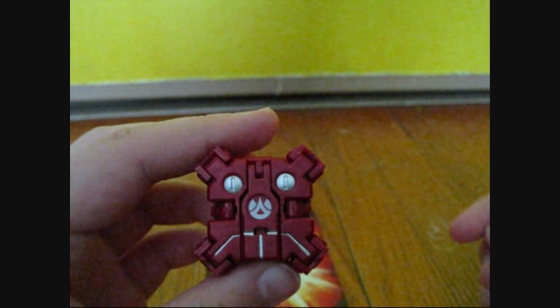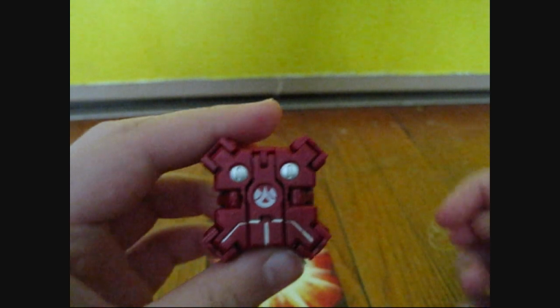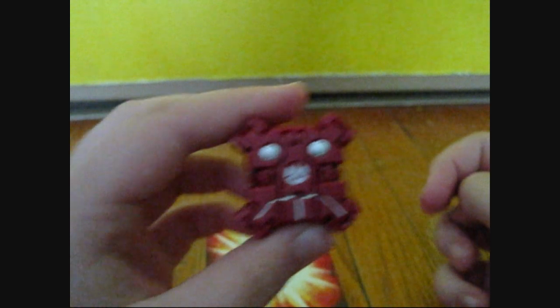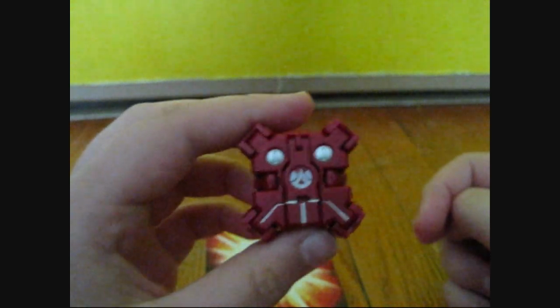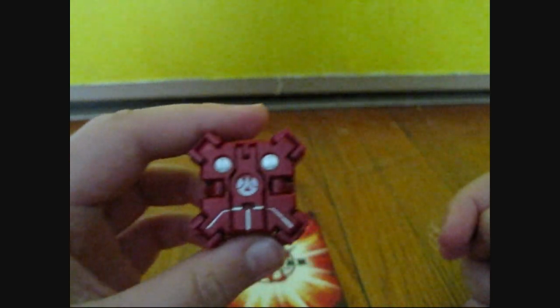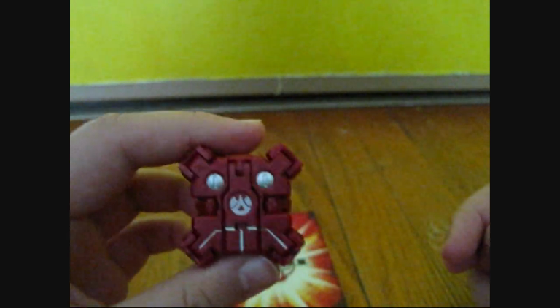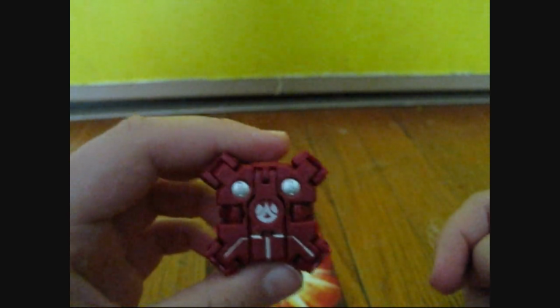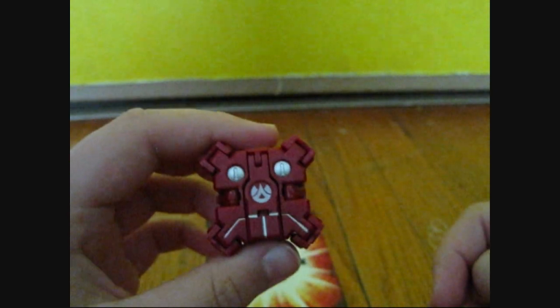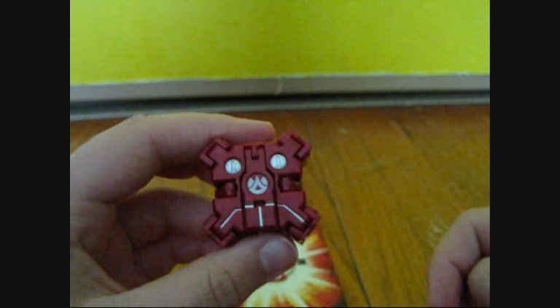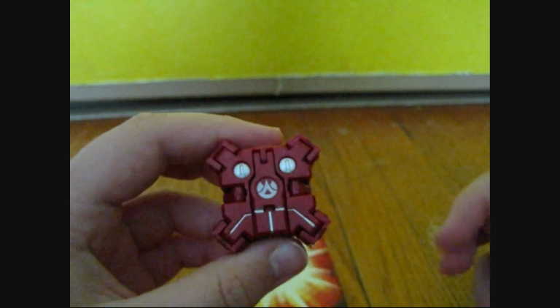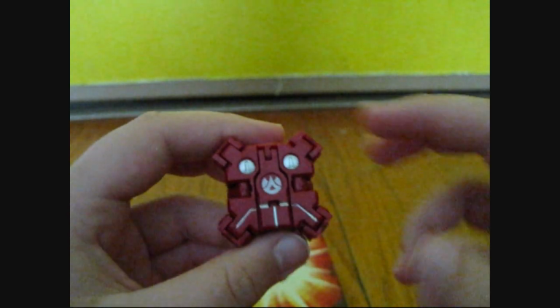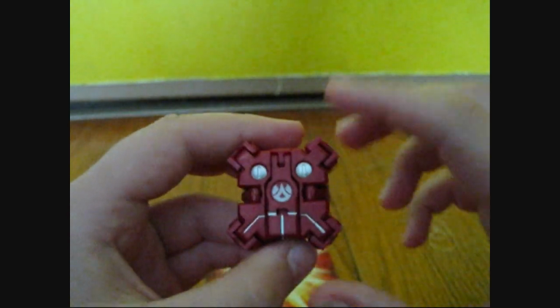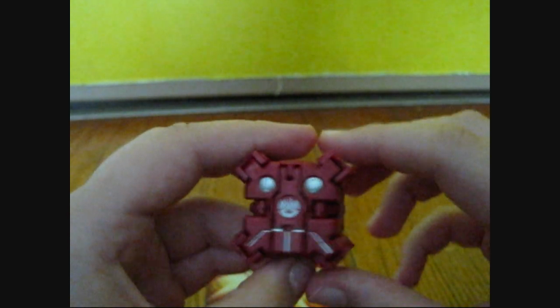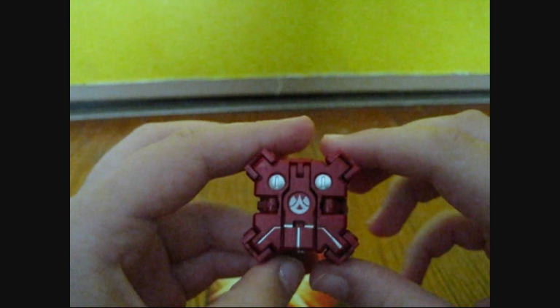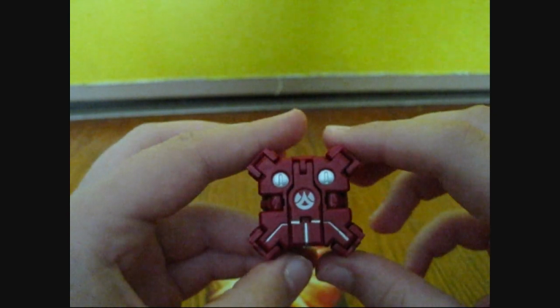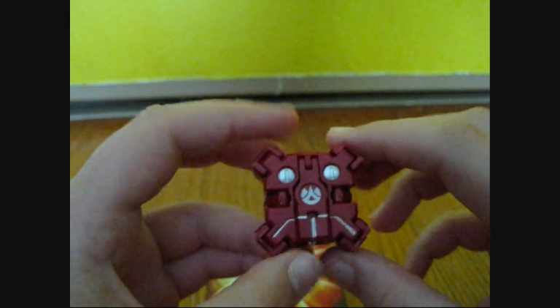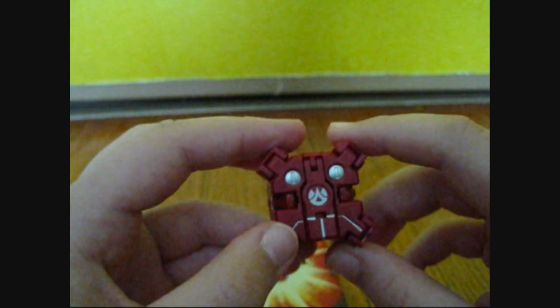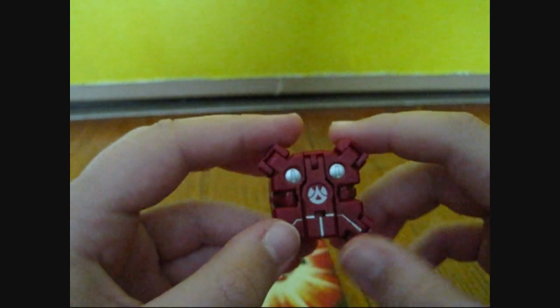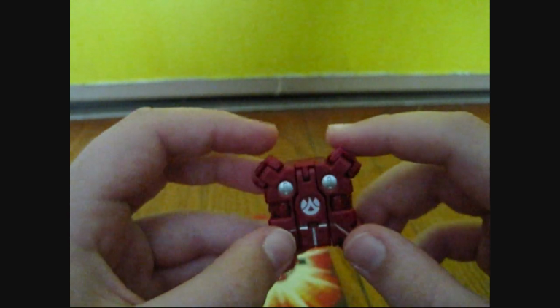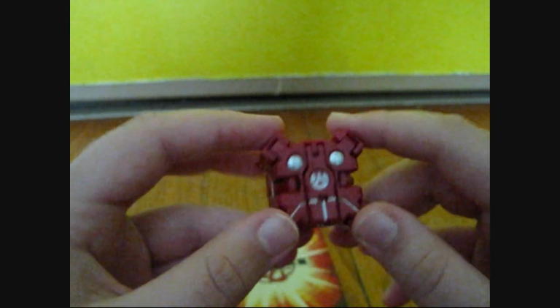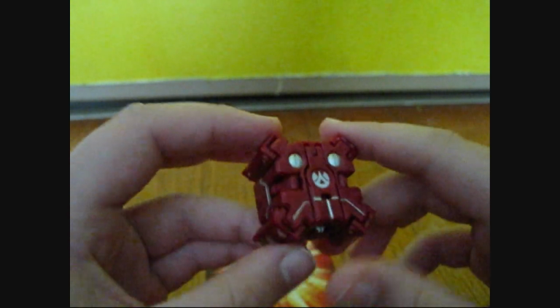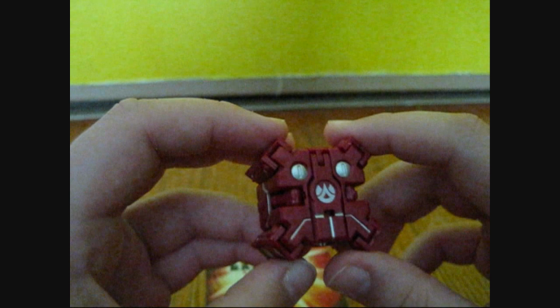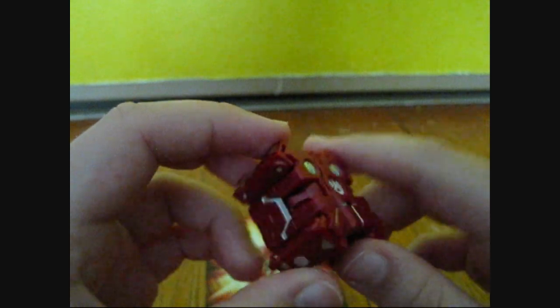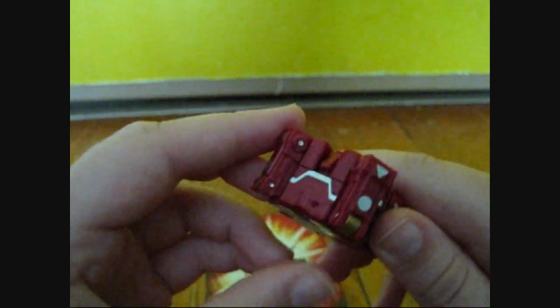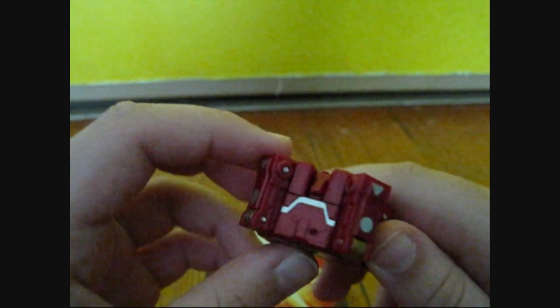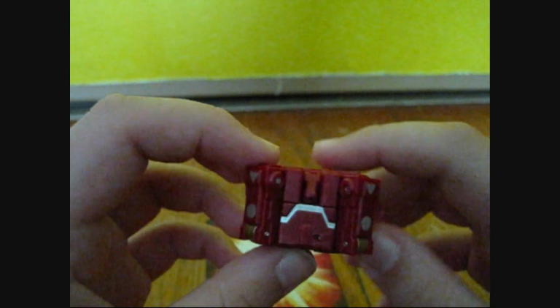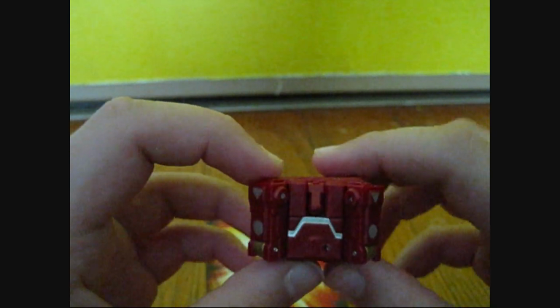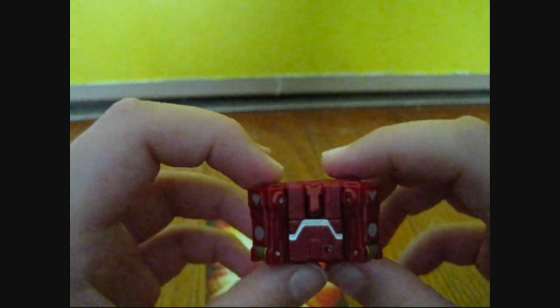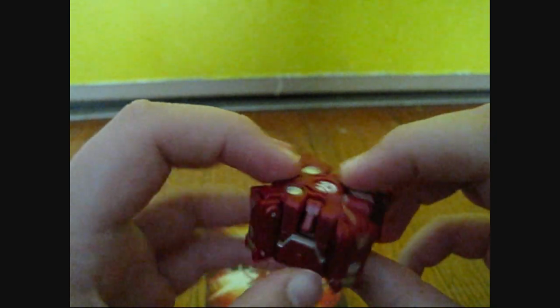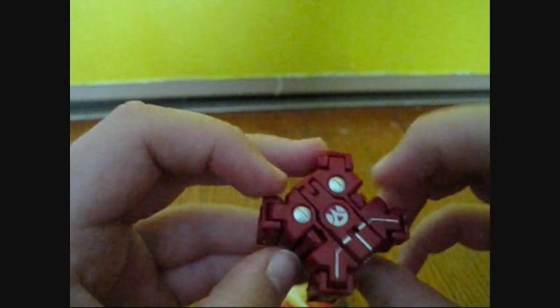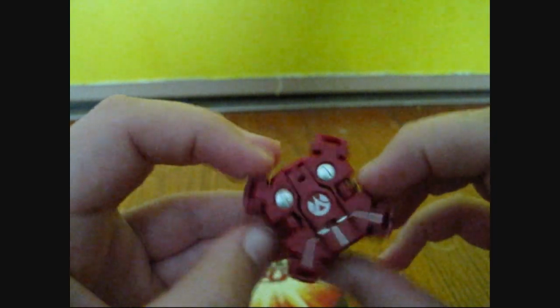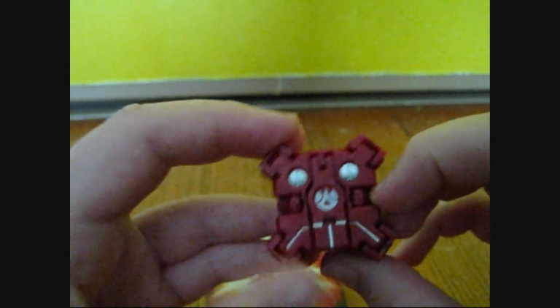Hey YouTubers, what's up? This is MikeZard123, coming back with another review from the Maxis Dragonoid set — another trap review.